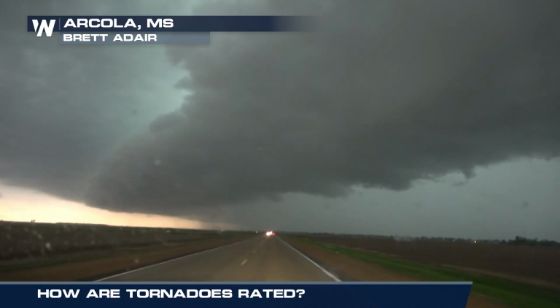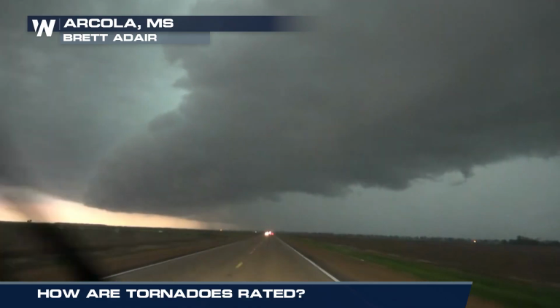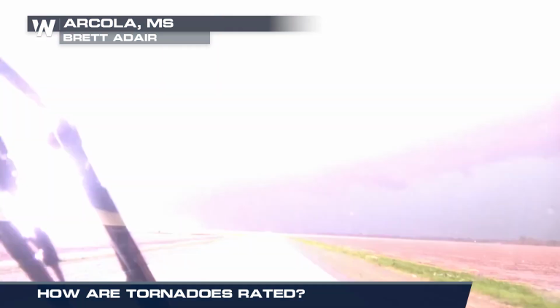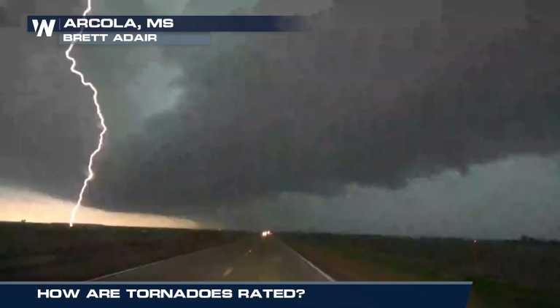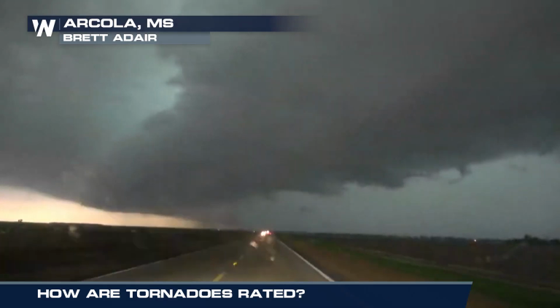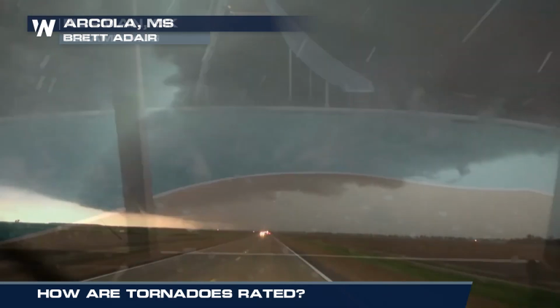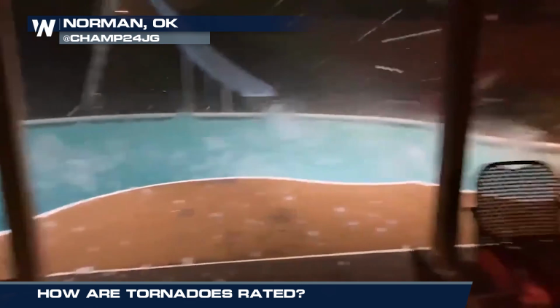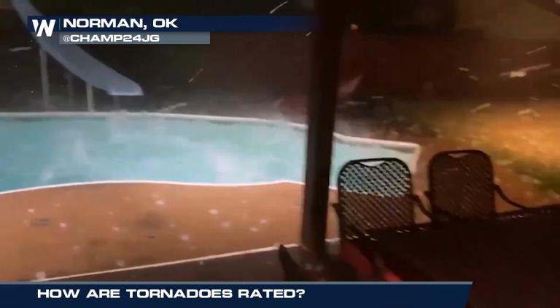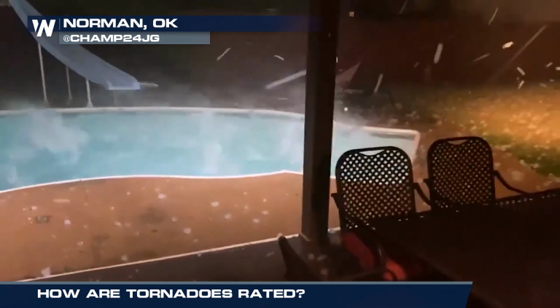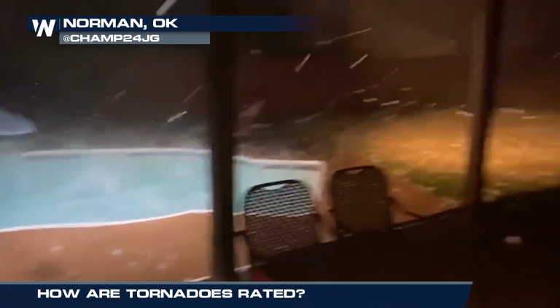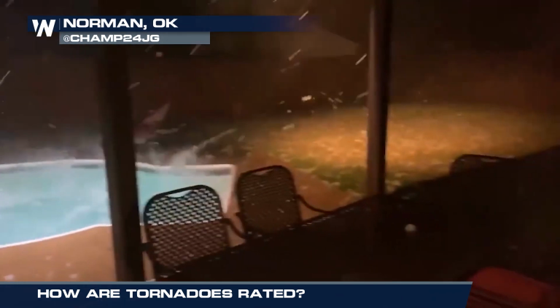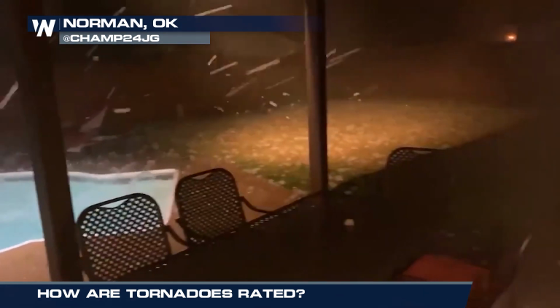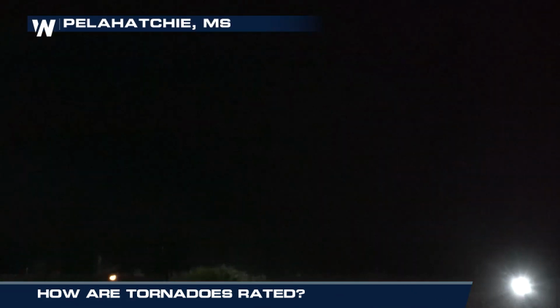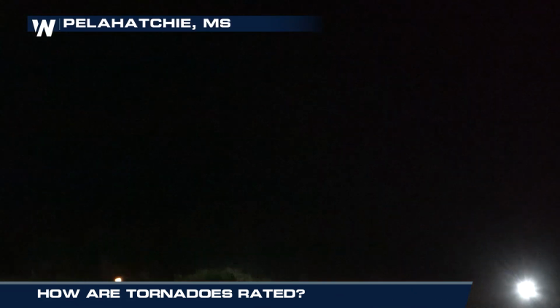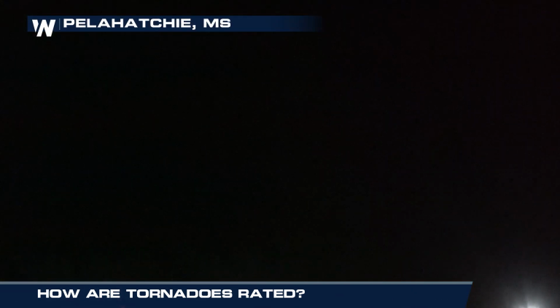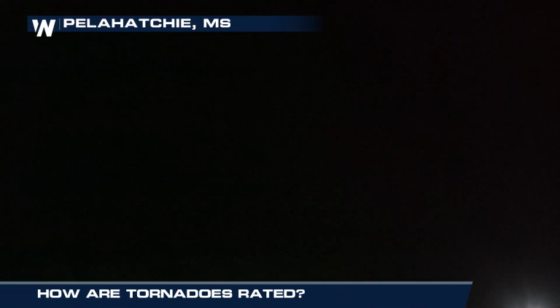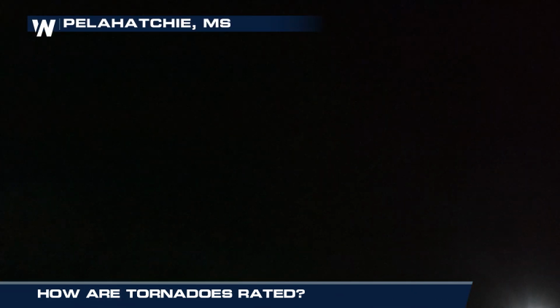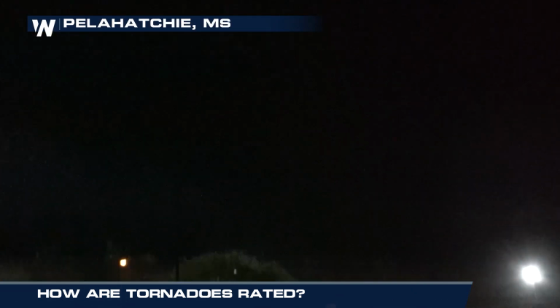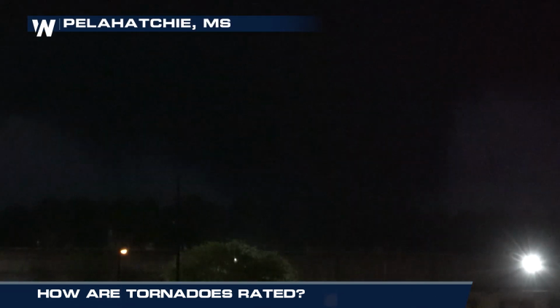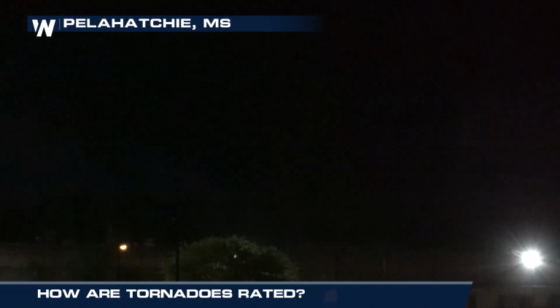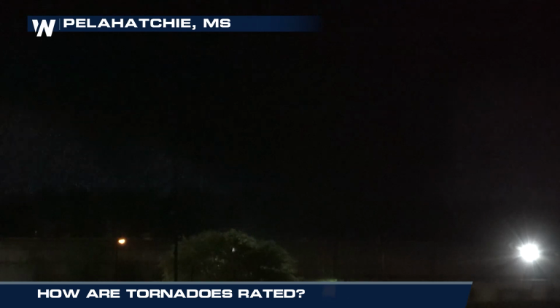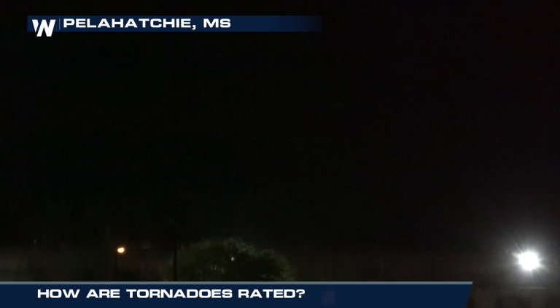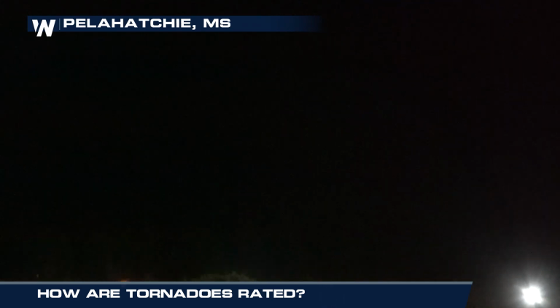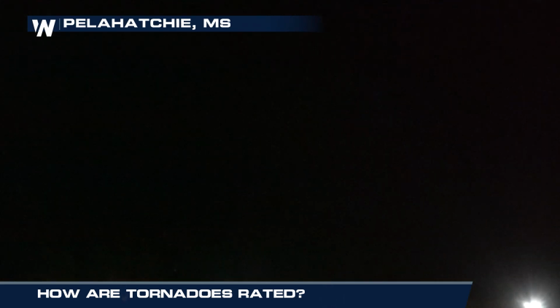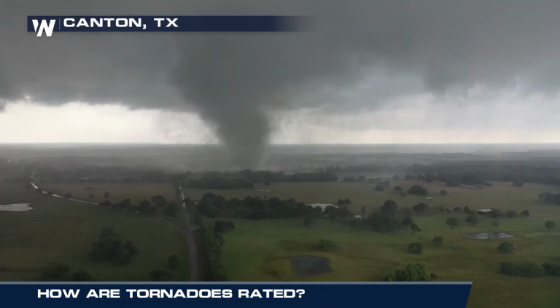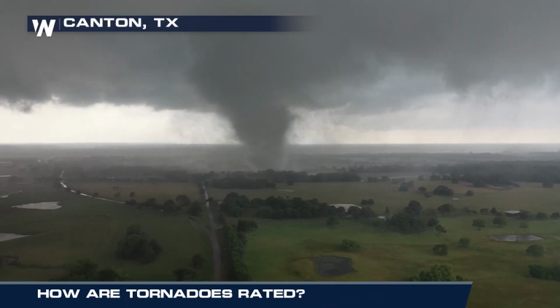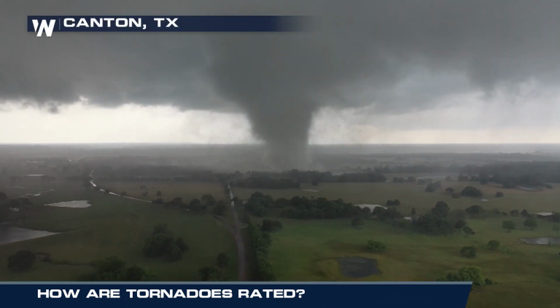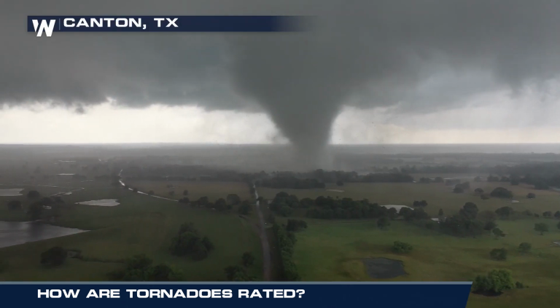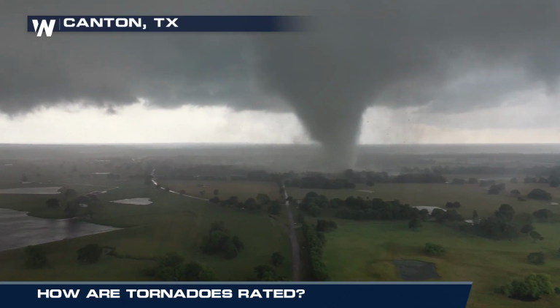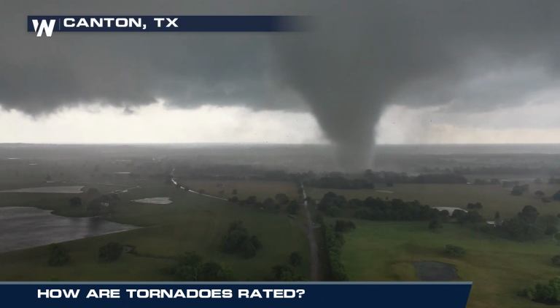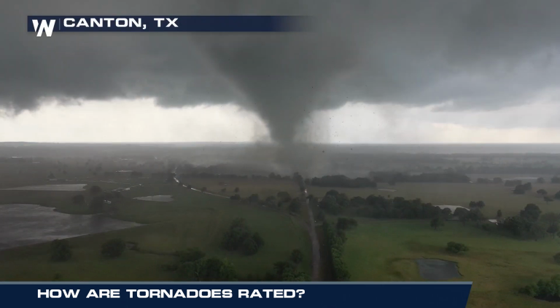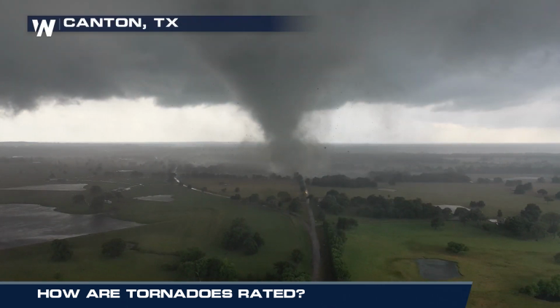Frequent lightning and large hail are also associated with tornadoes. Once the sirens go off, head to your safe spot to wait out the storm. For Weather Nation, I'm meteorologist Lucy Bergman.